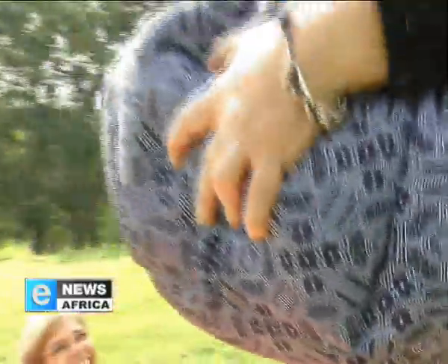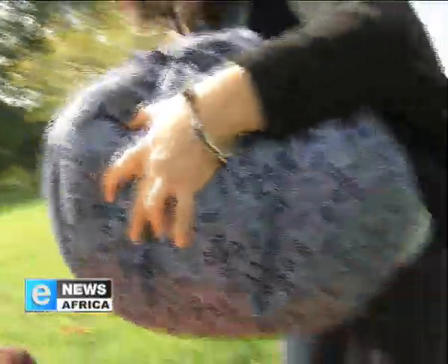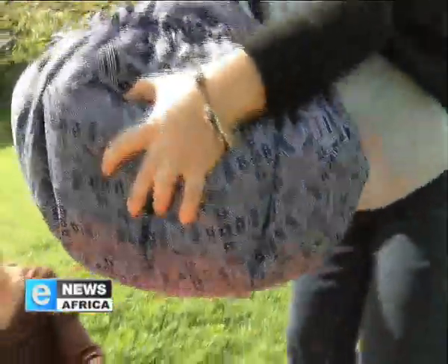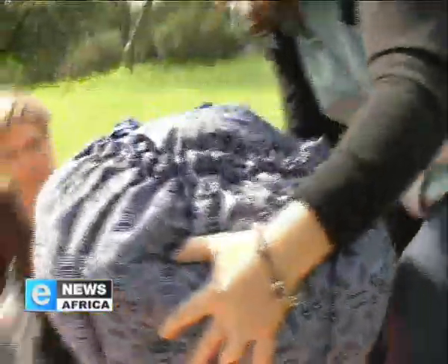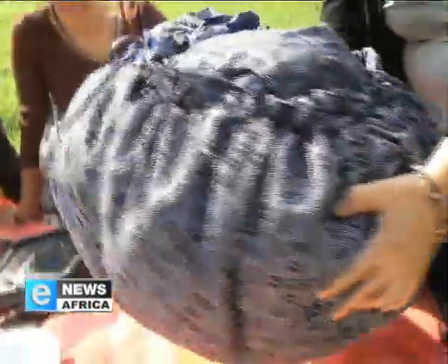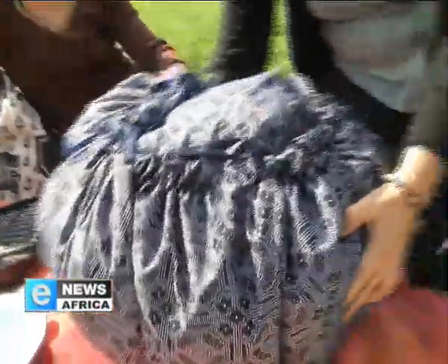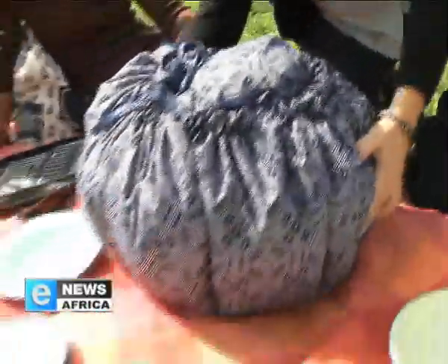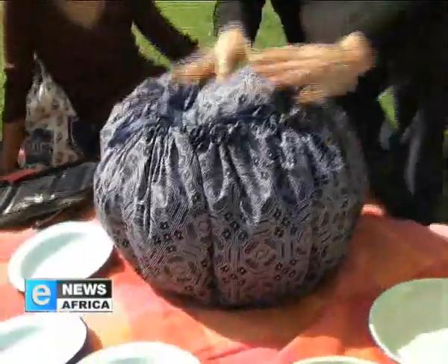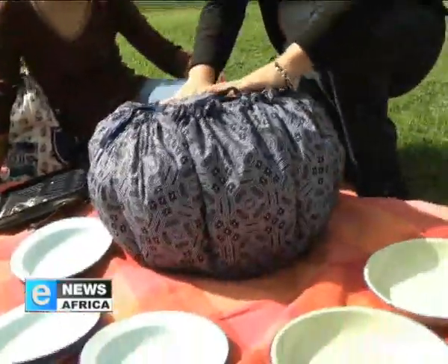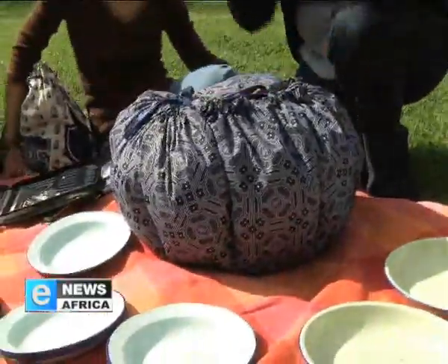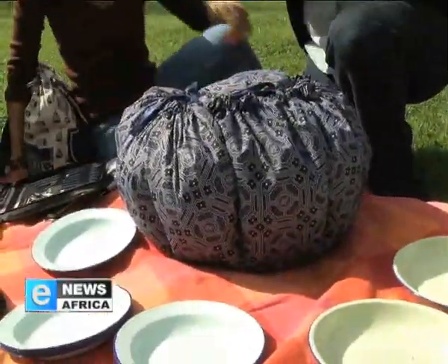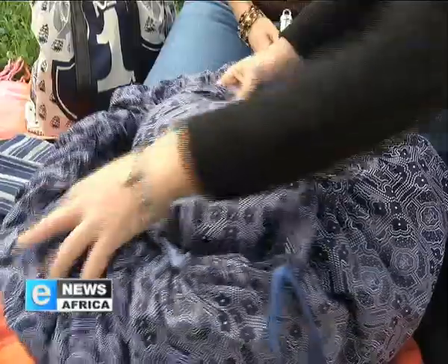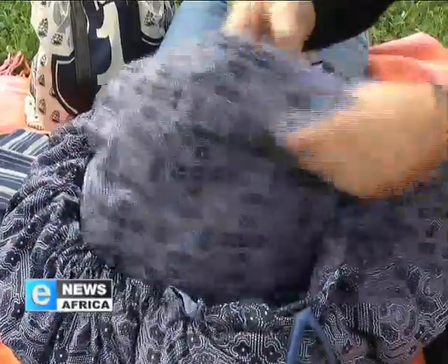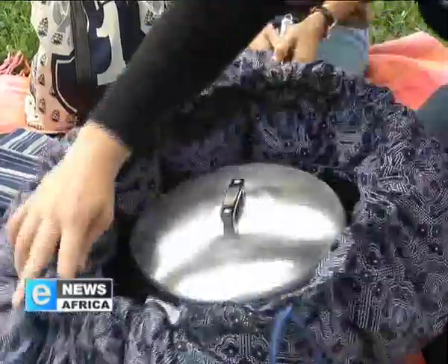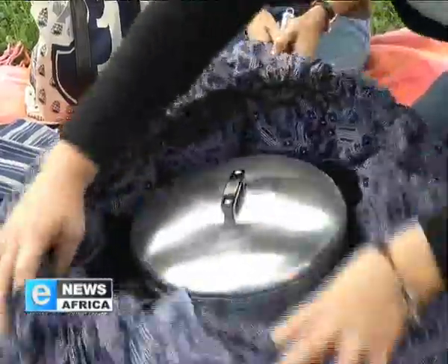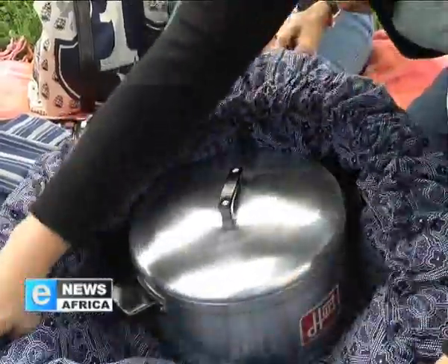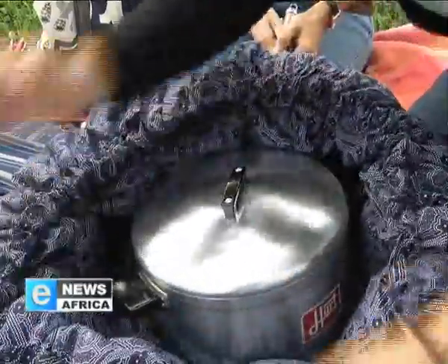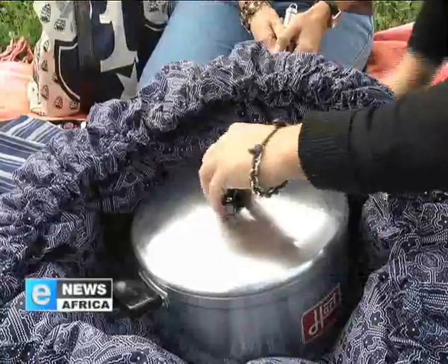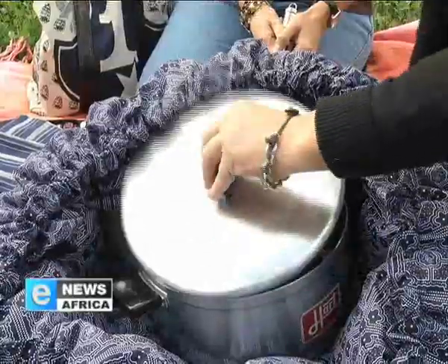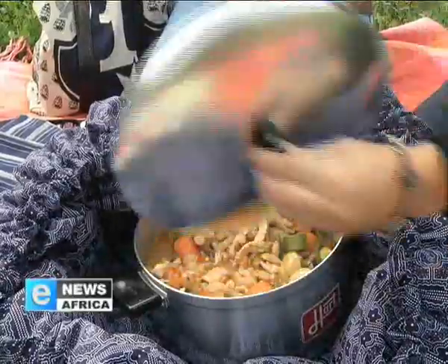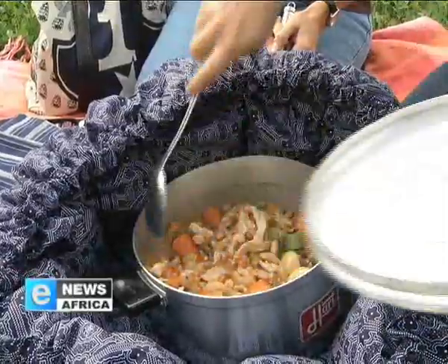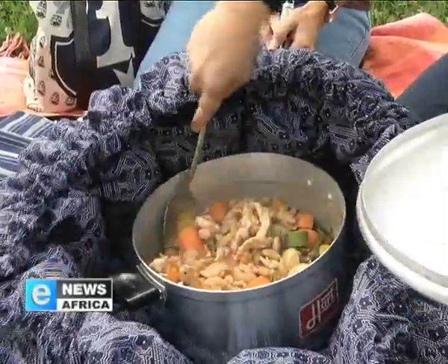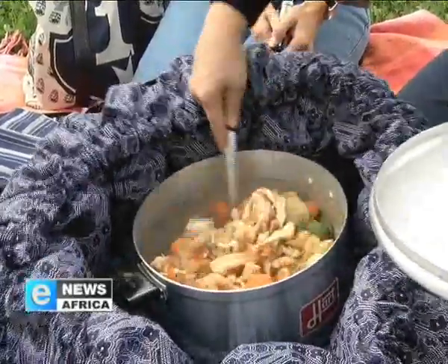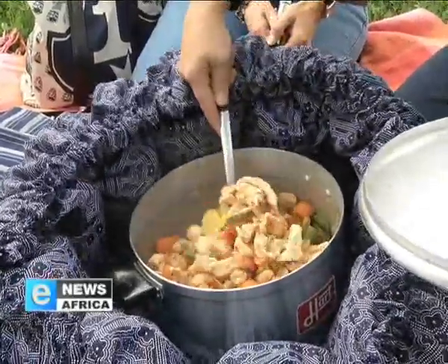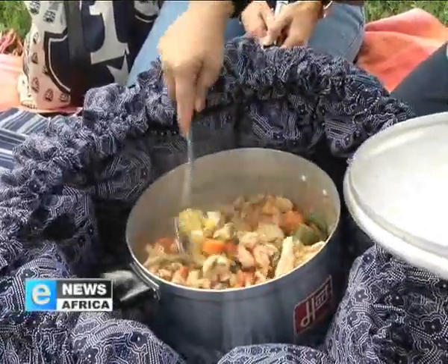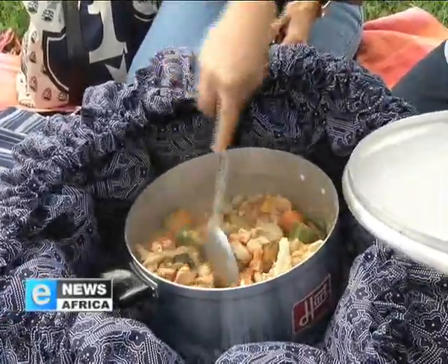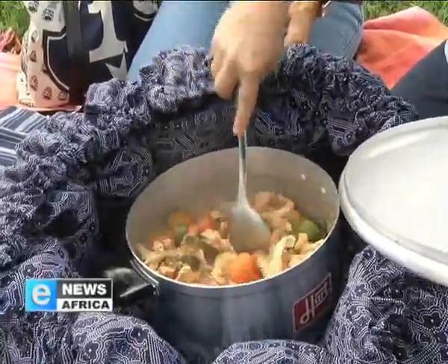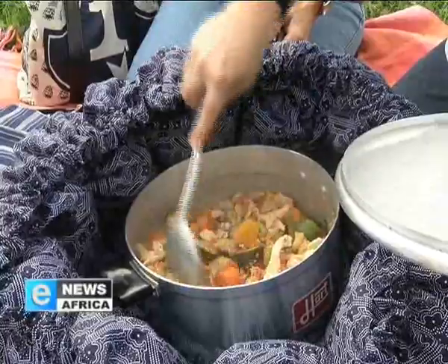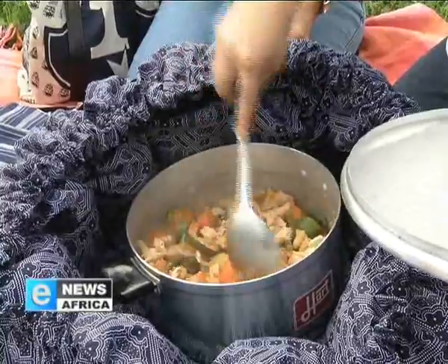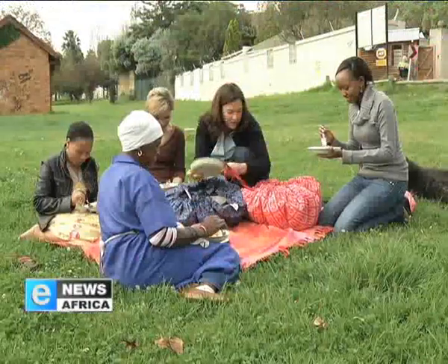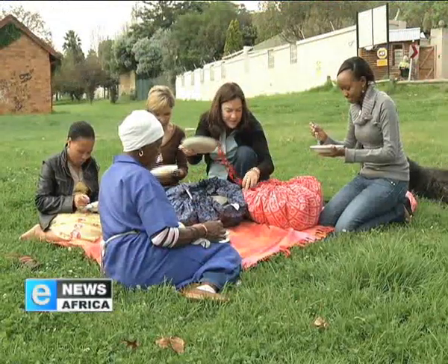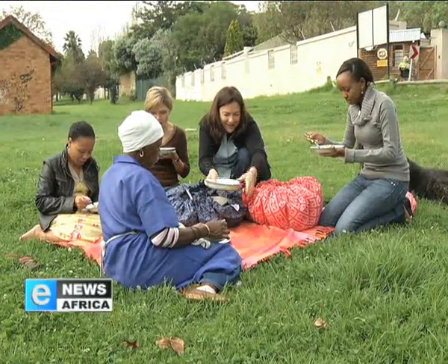Hours later, we await the big reveal while asking: does this really work? The proof is in the pudding — and in this case, the chicken. Steaming and ready to eat, turns out the Wonderbag is just that: a wonder.